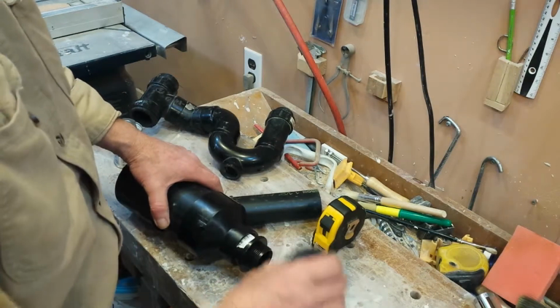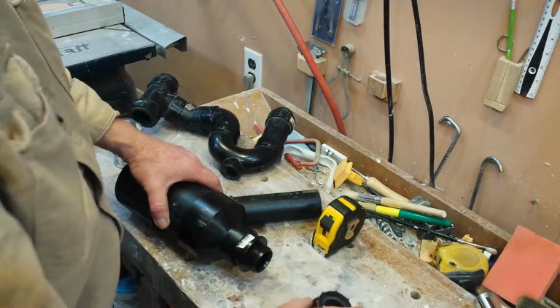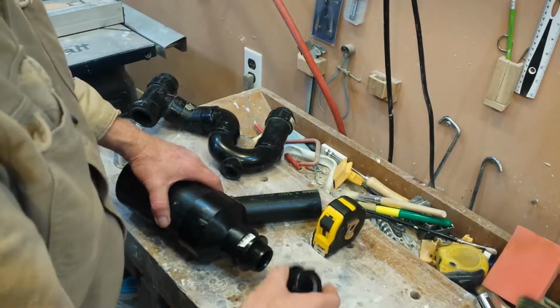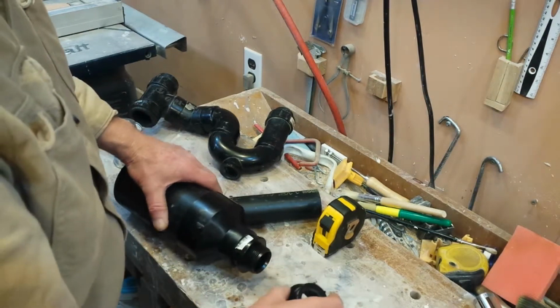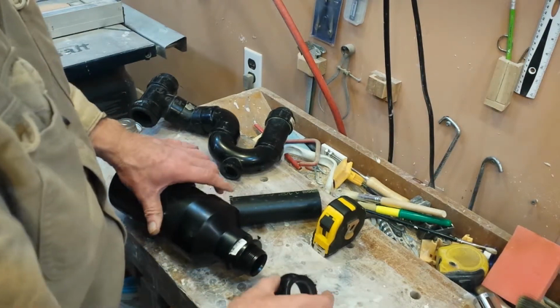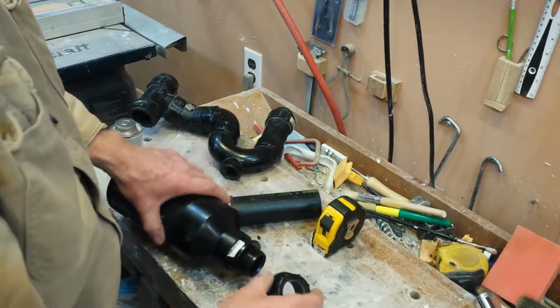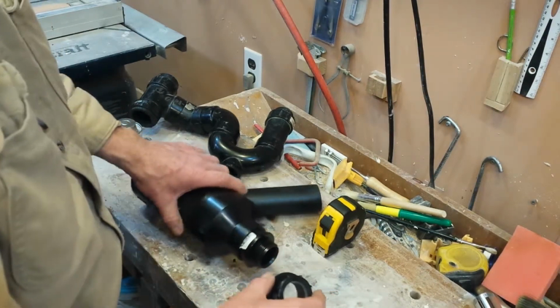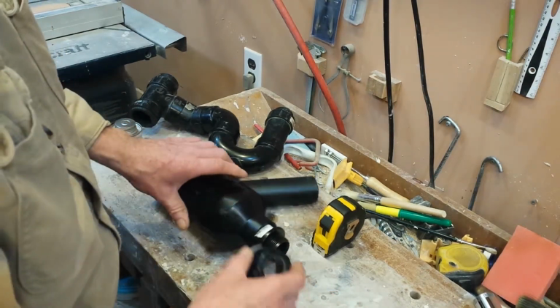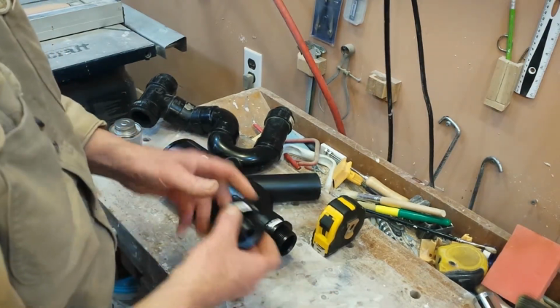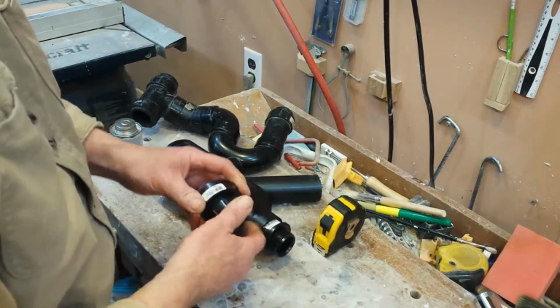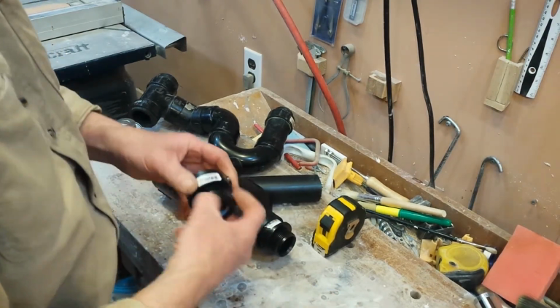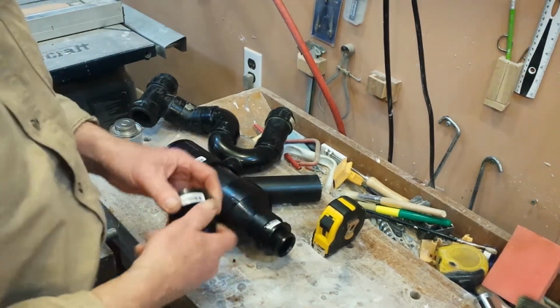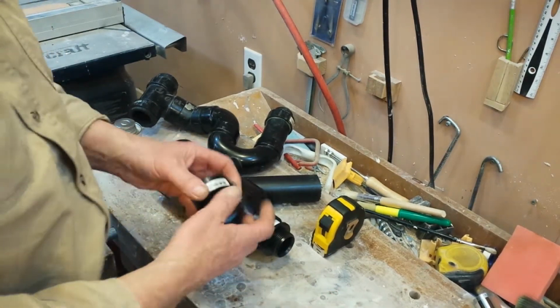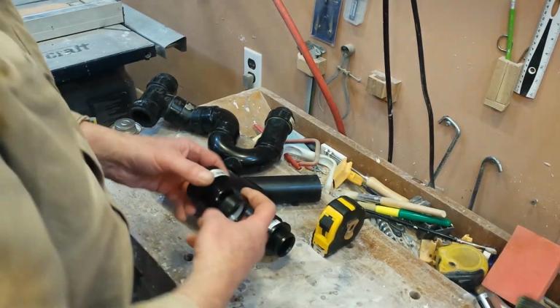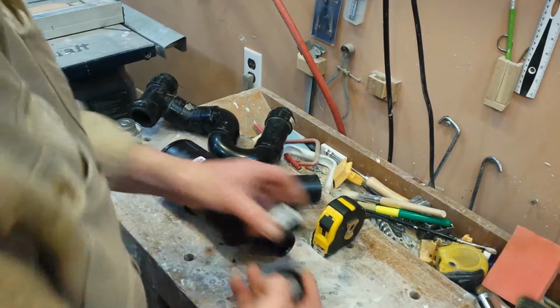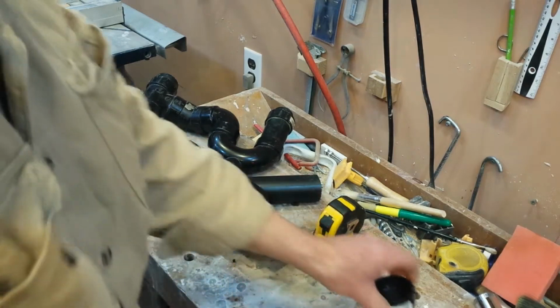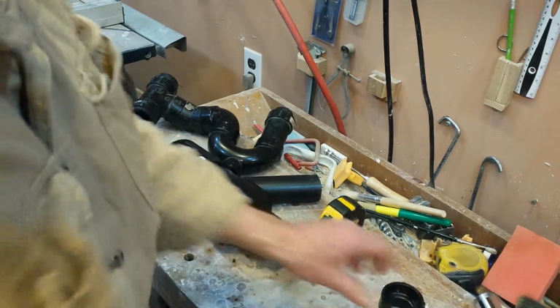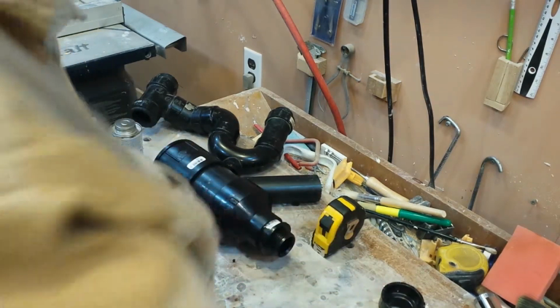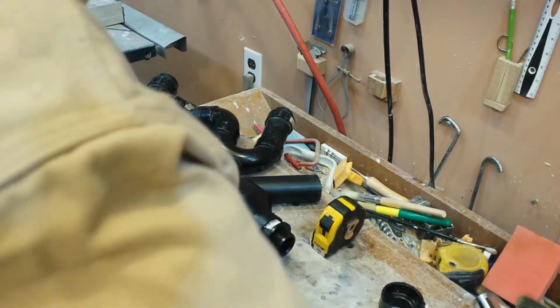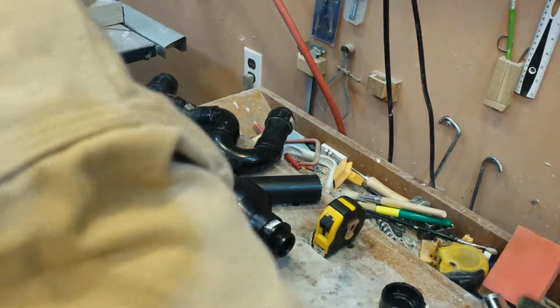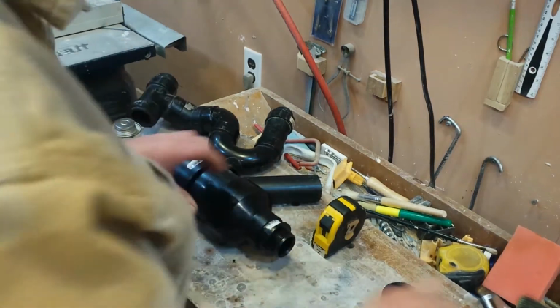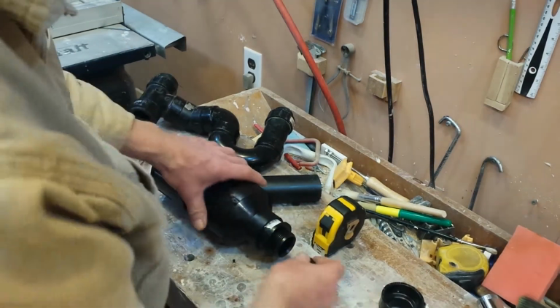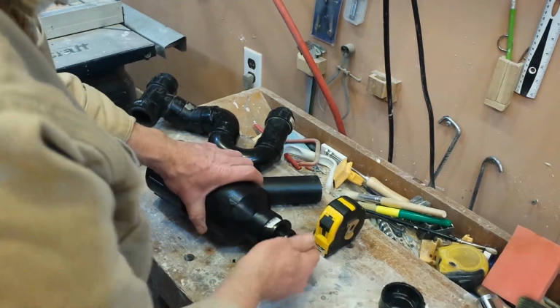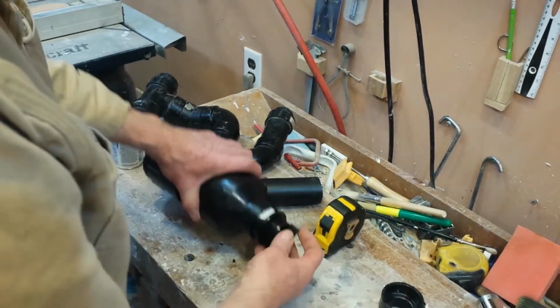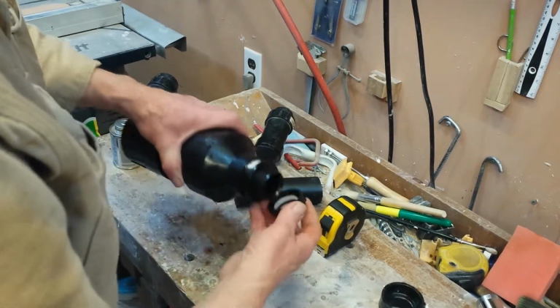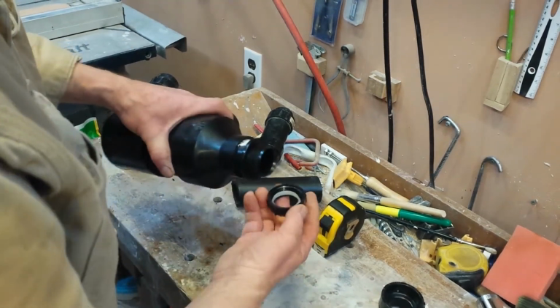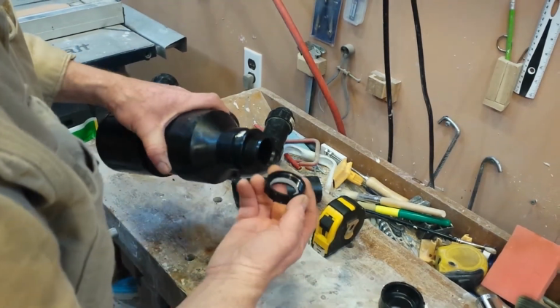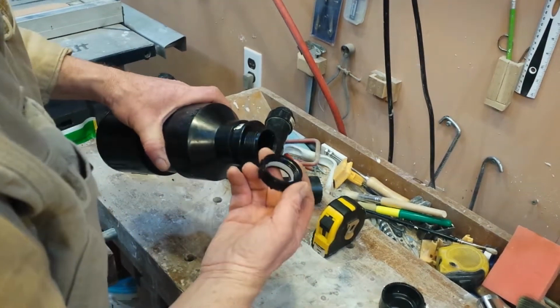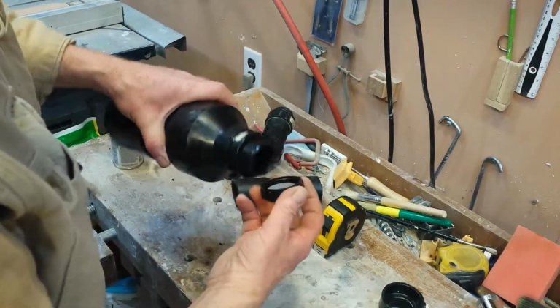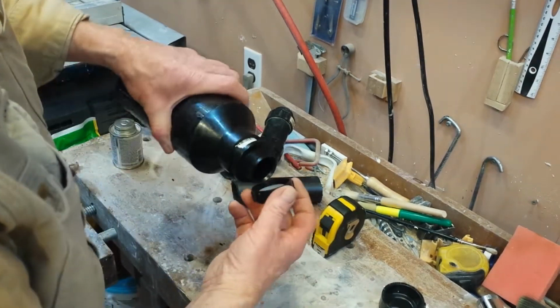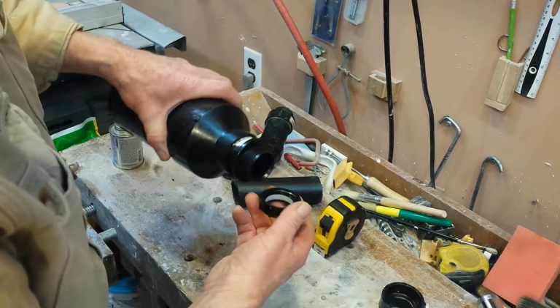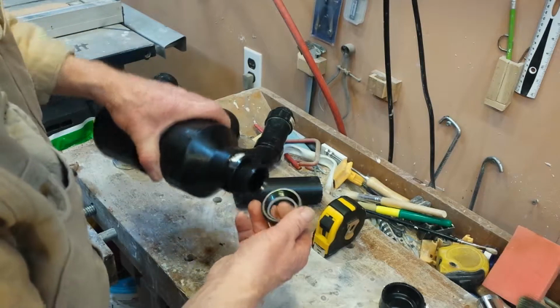You may need to browse the hardware store to find the particular fittings that you will need. This is not really a one size fits all — it will take some plumbing knowledge.